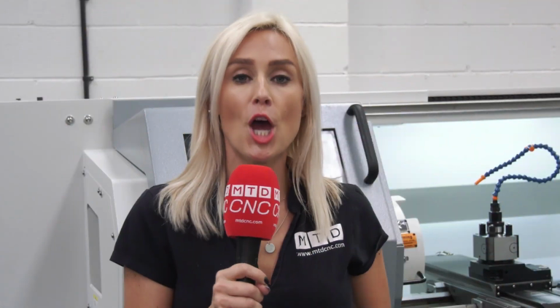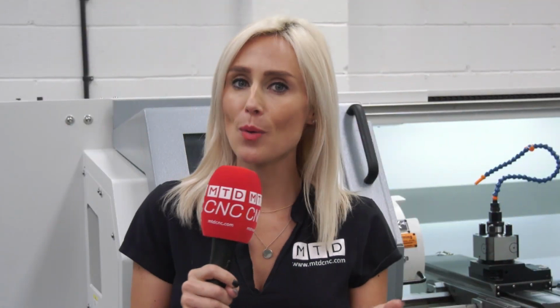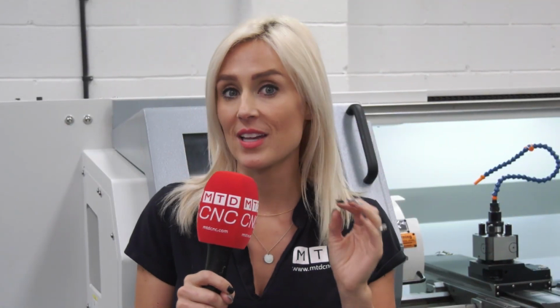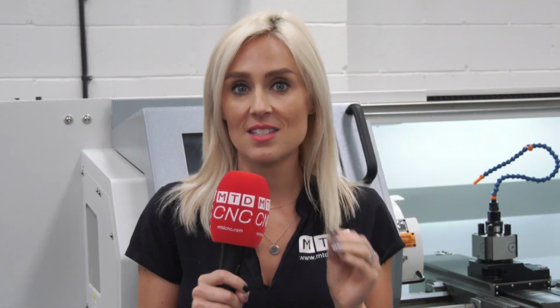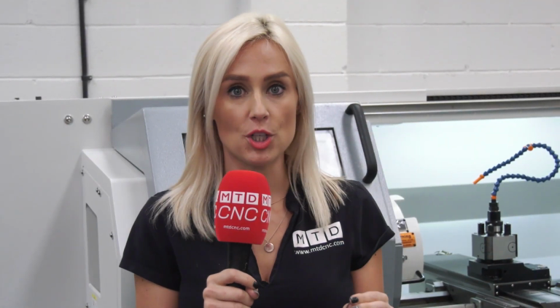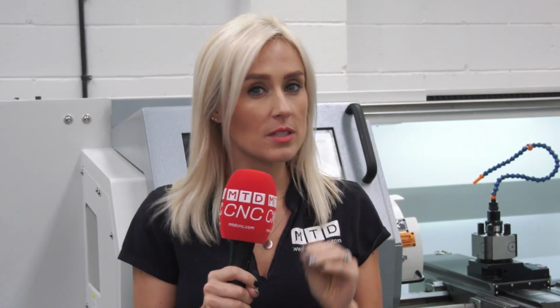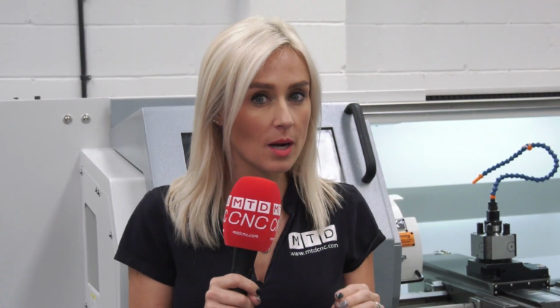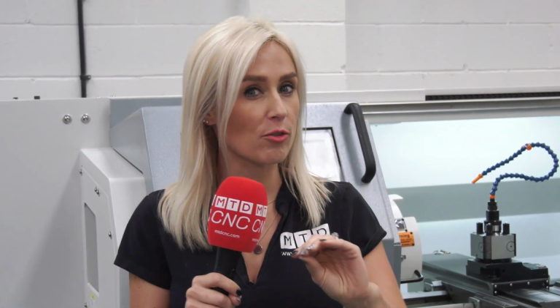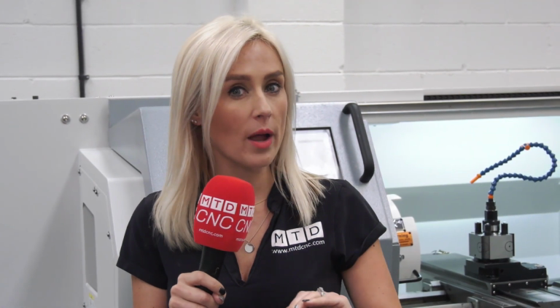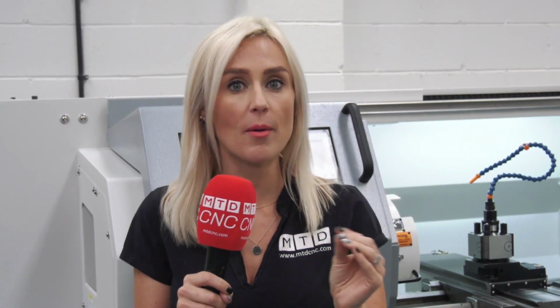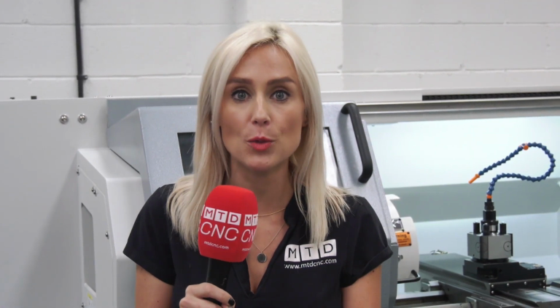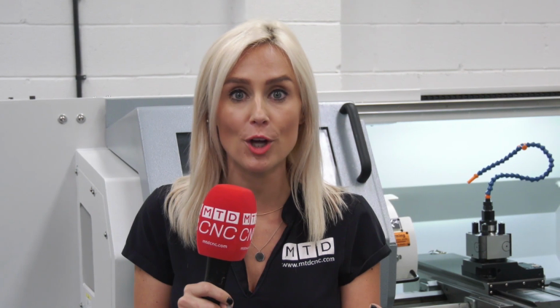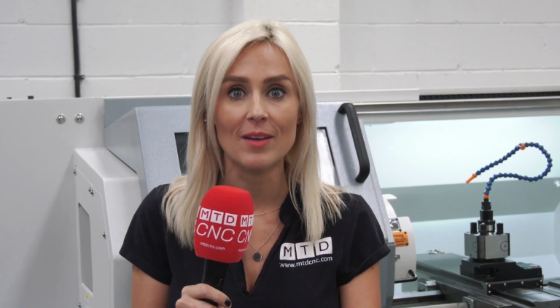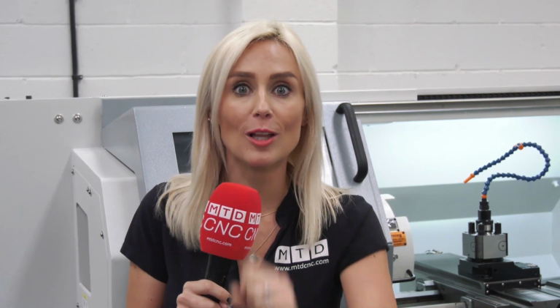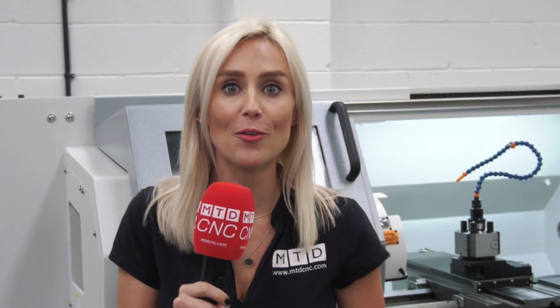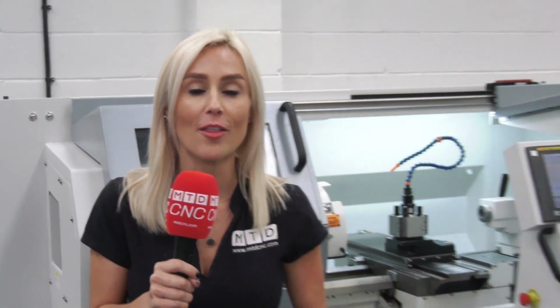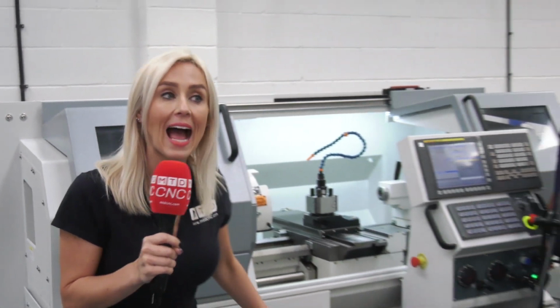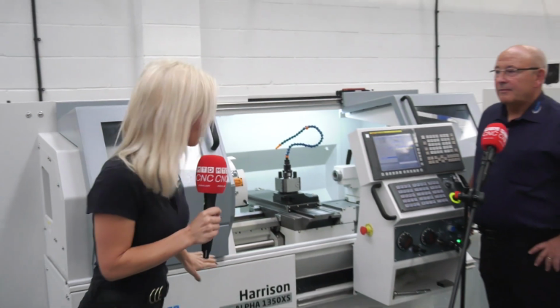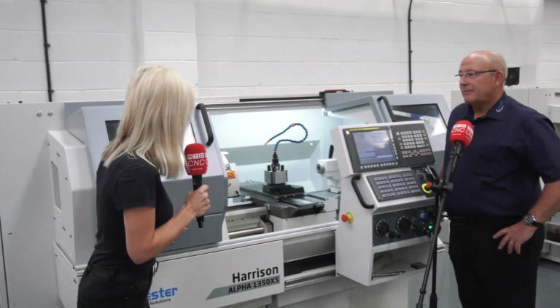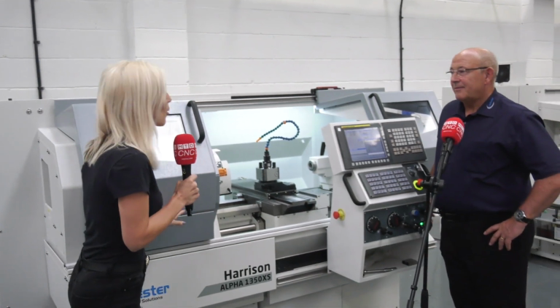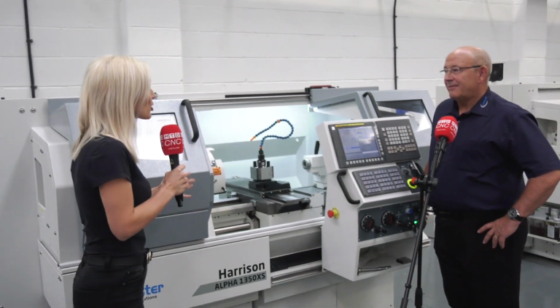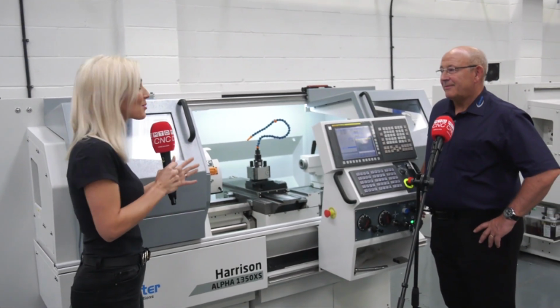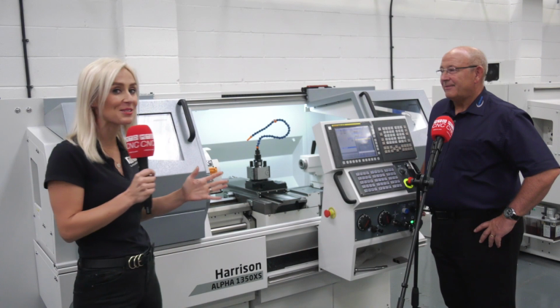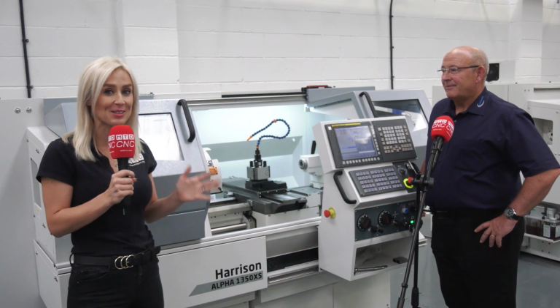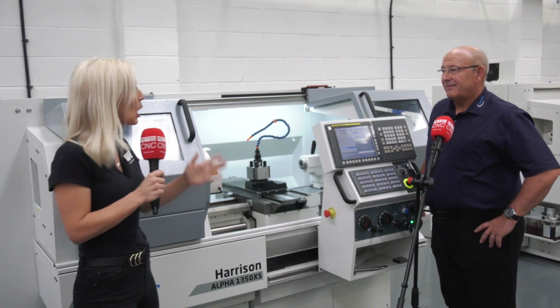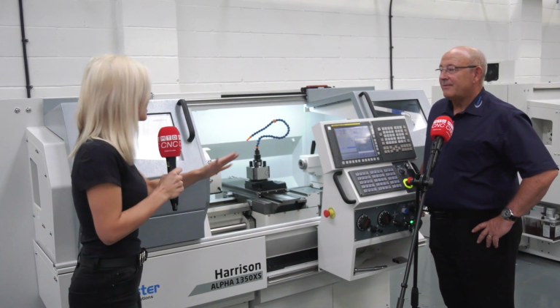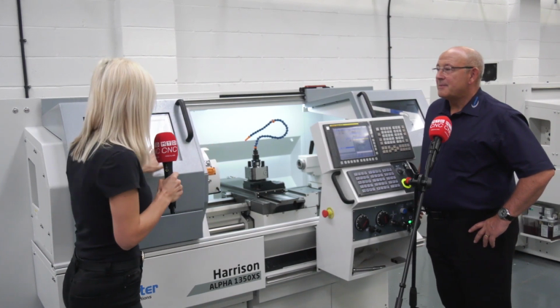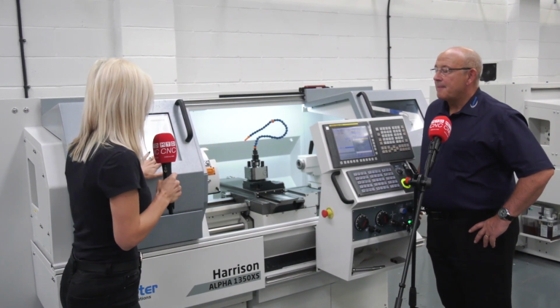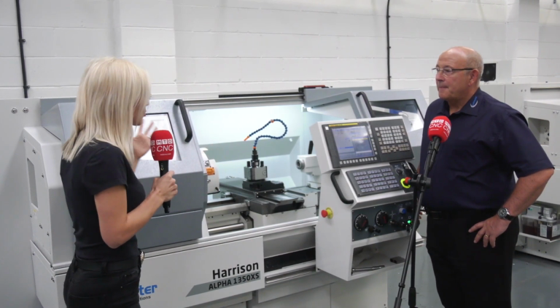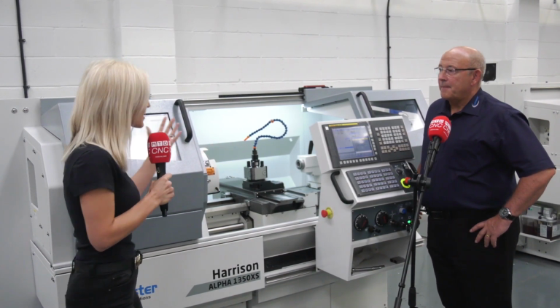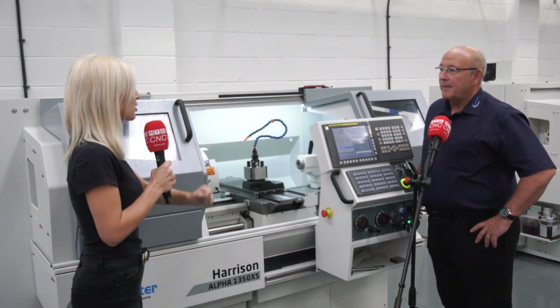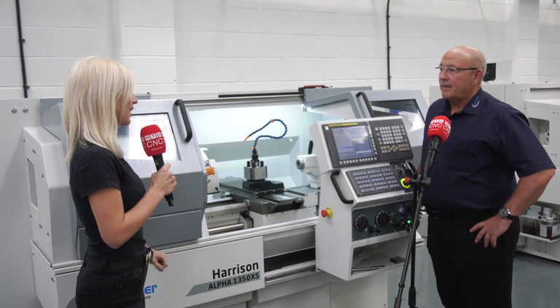Do you have a CNC machine but sometimes have a requirement for manual work on it? Well, look no further than the Alpha machine from Colchester Machine Tool Solutions. Chris, tell me about this machine and also the deal that you've got on it.